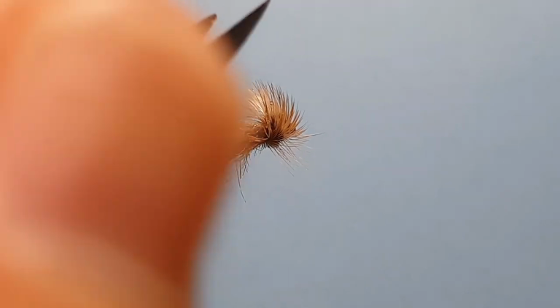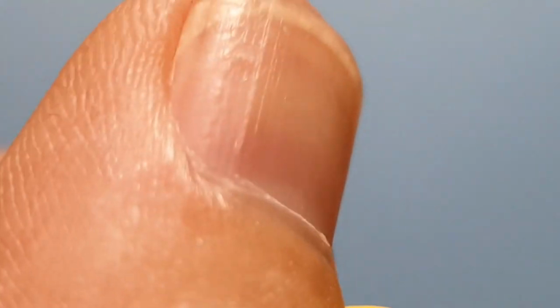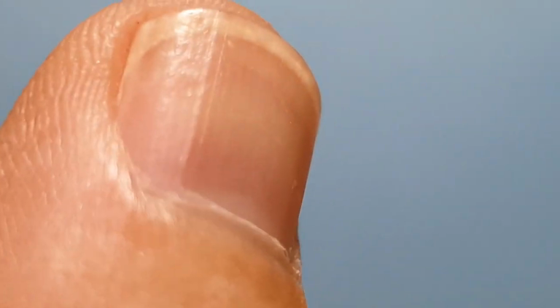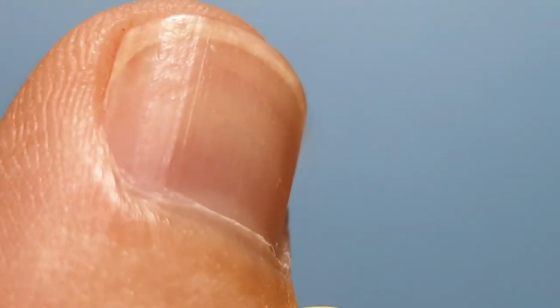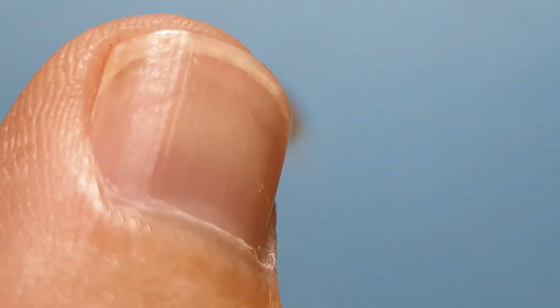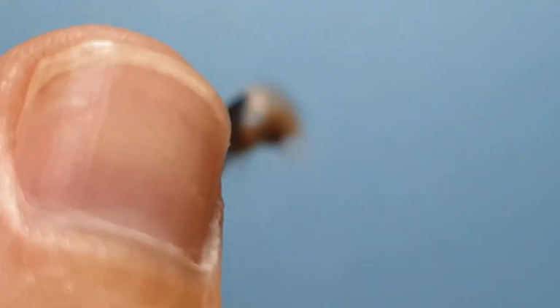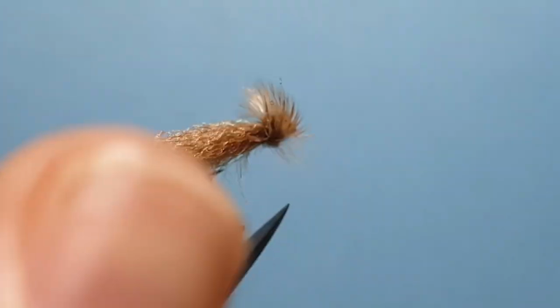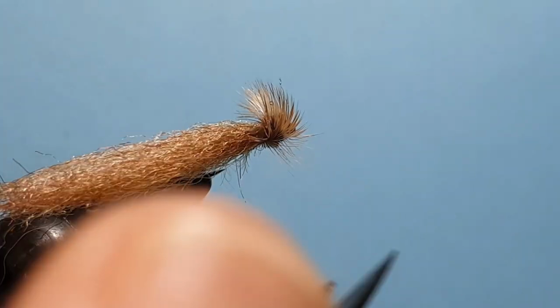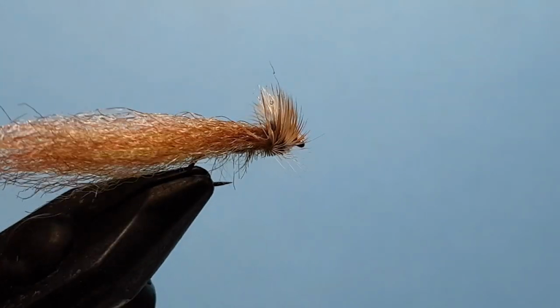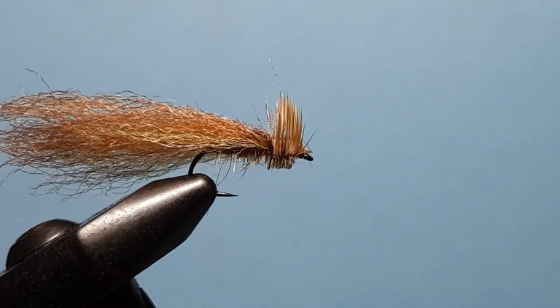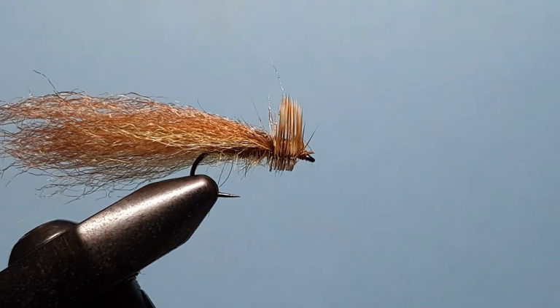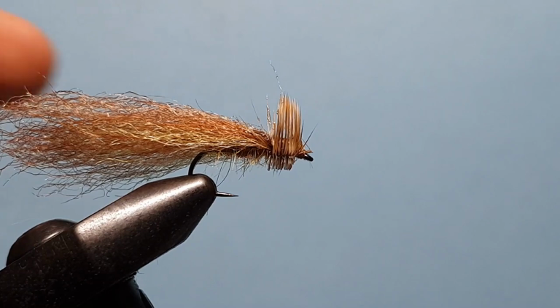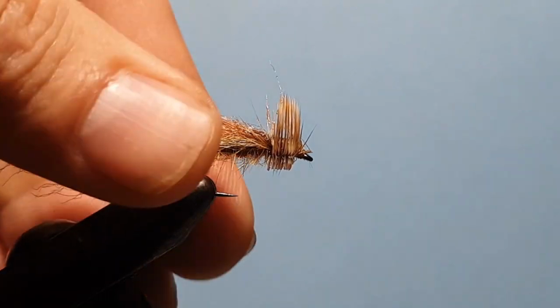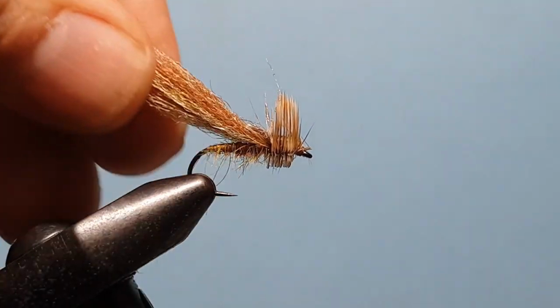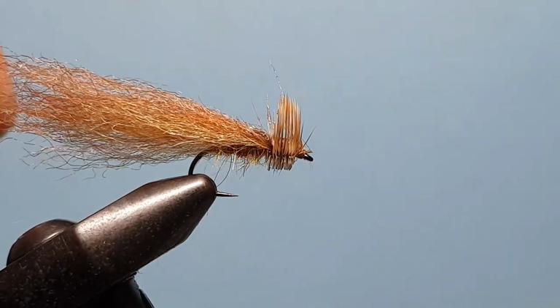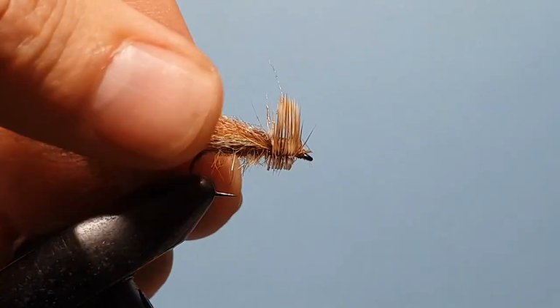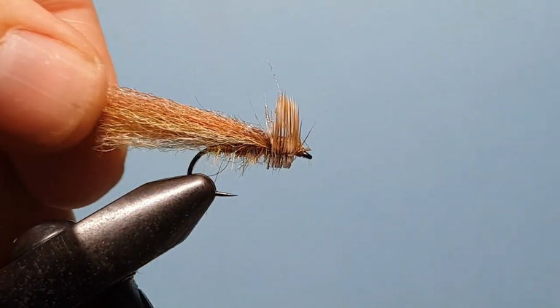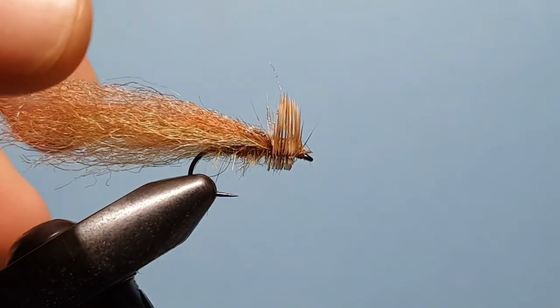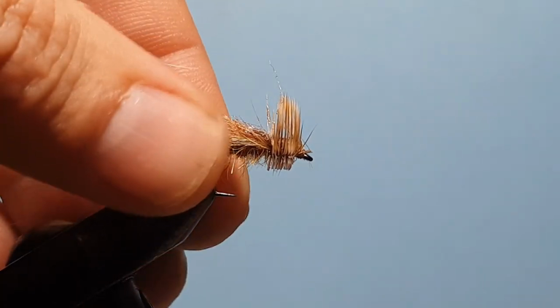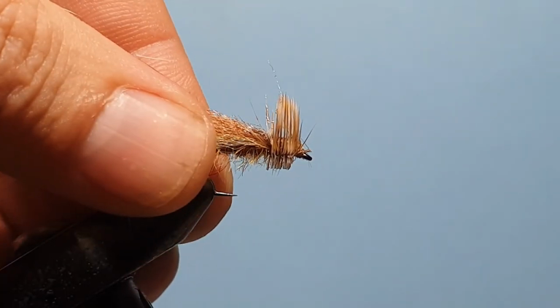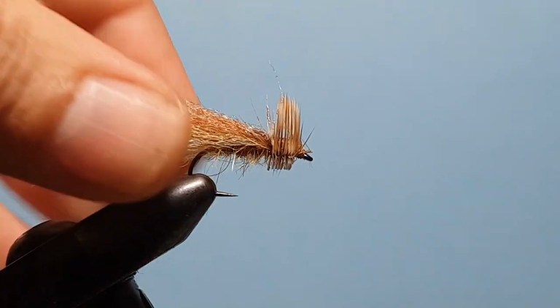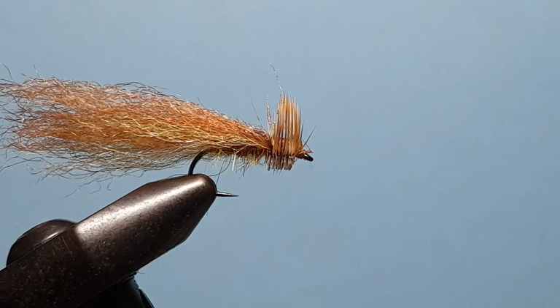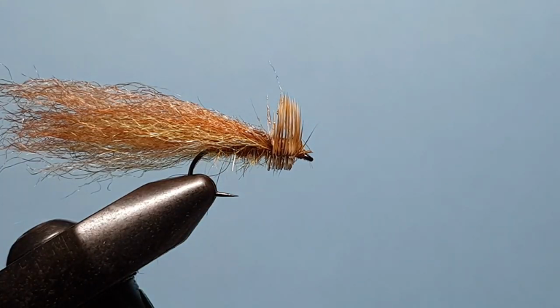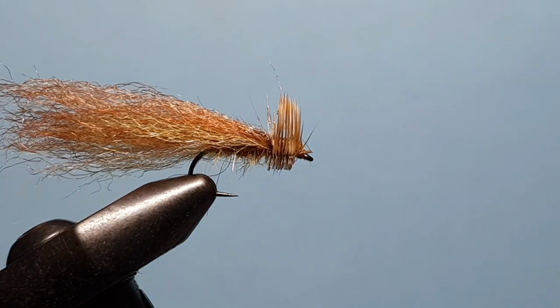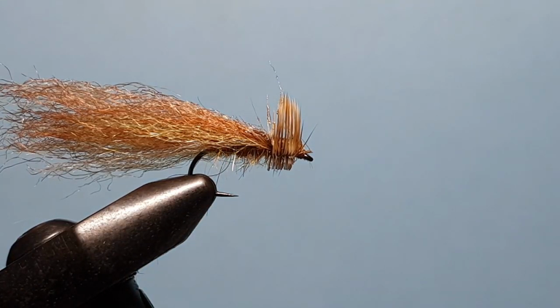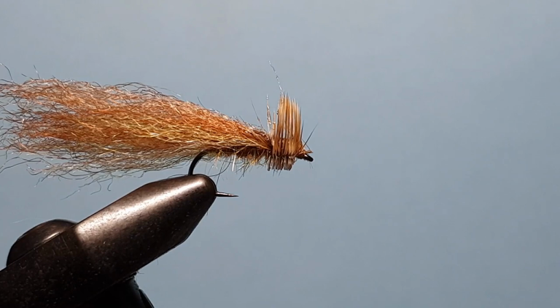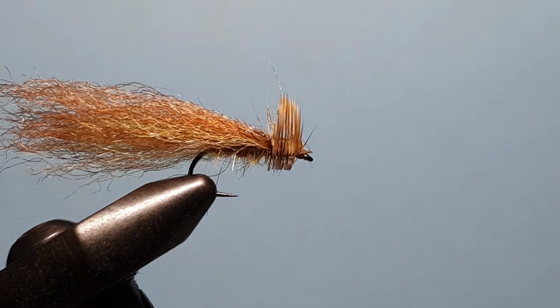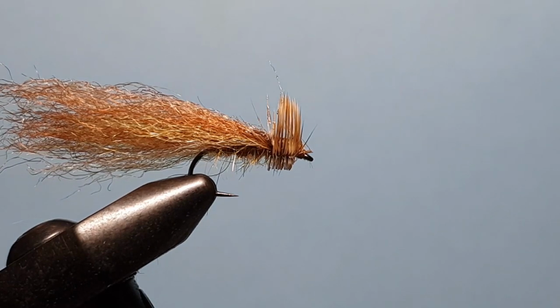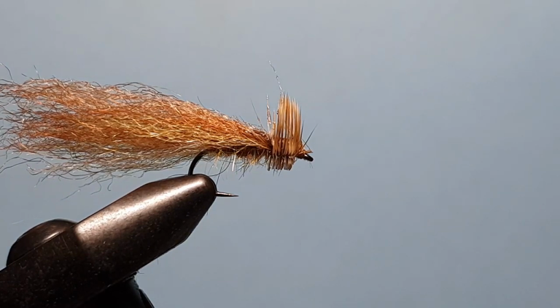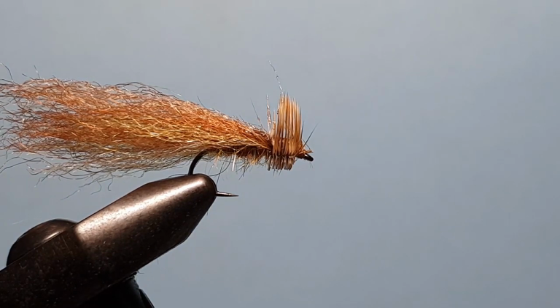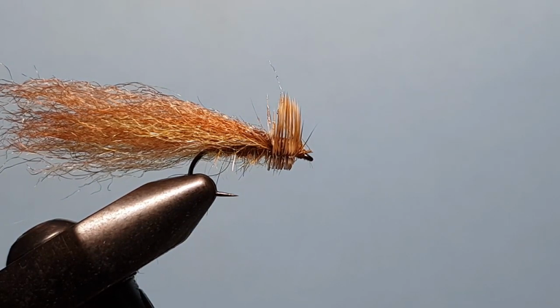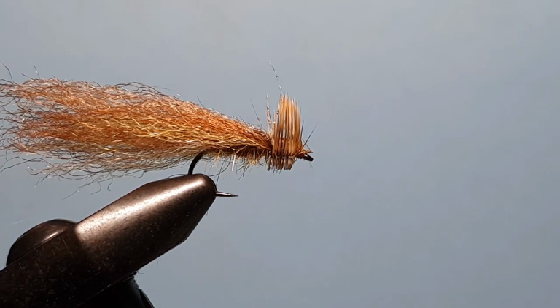So there are a couple of errant fibres in there — just trim them out. And now we want to come back and trim the back of this wing out.